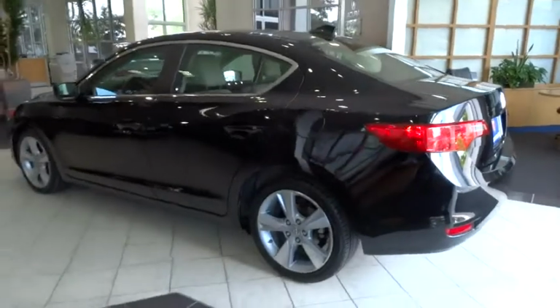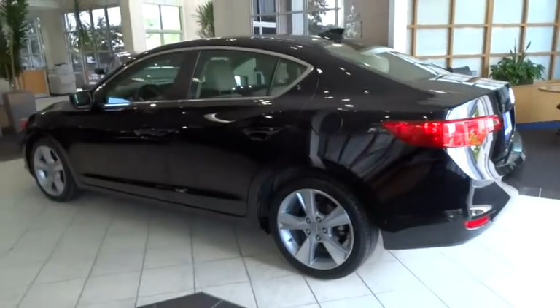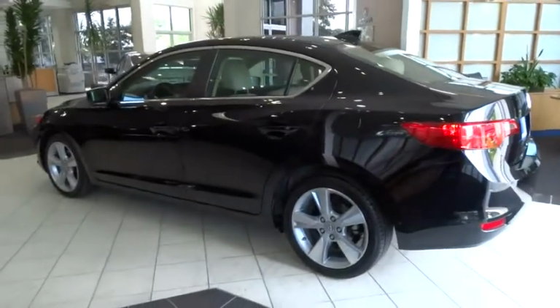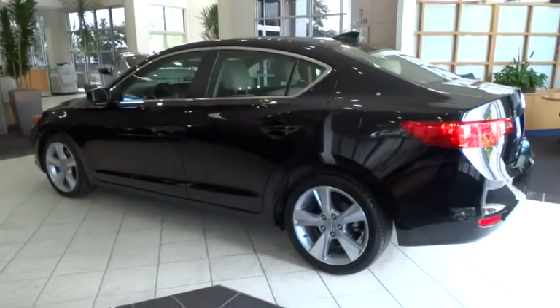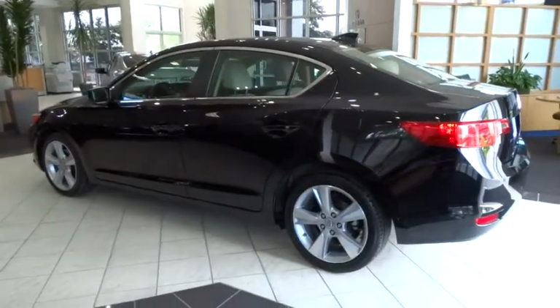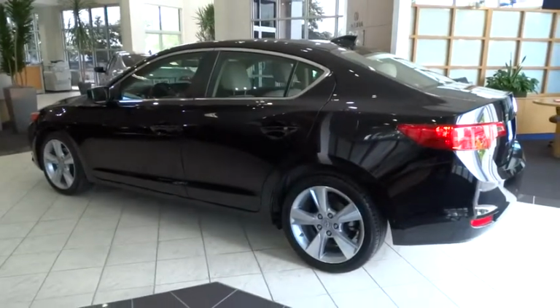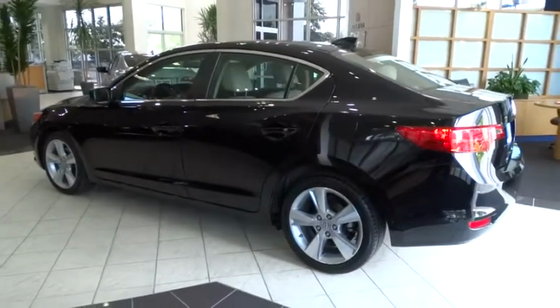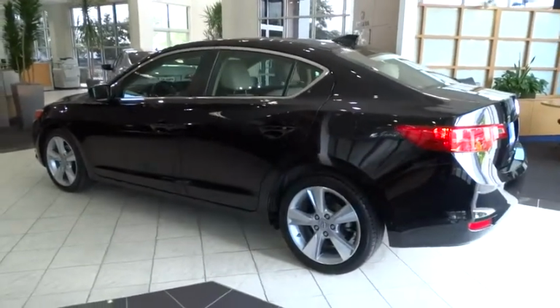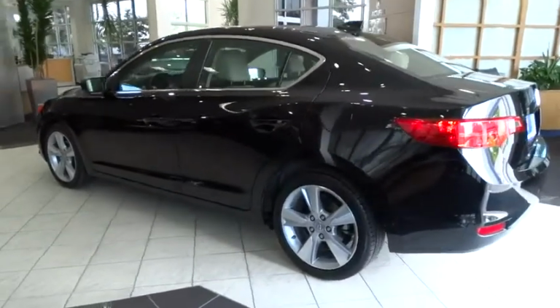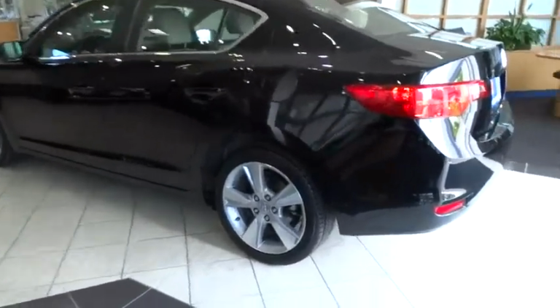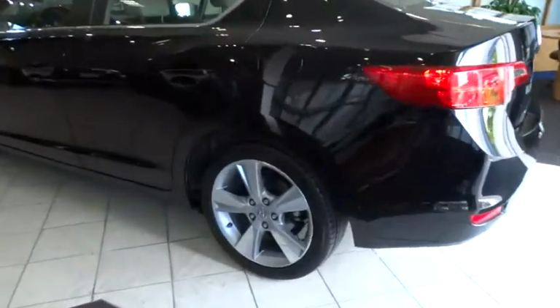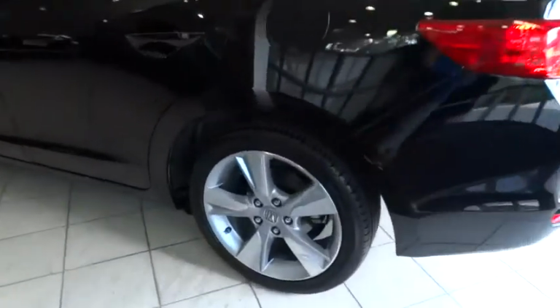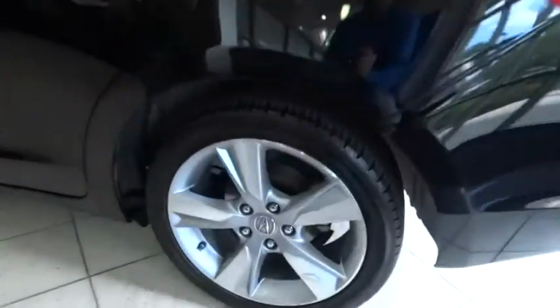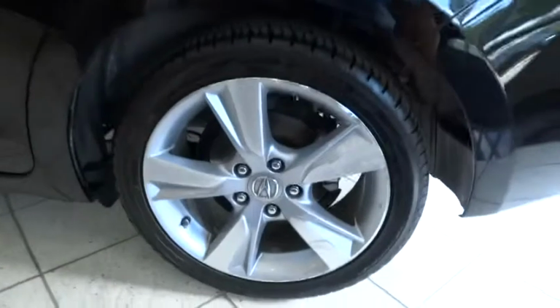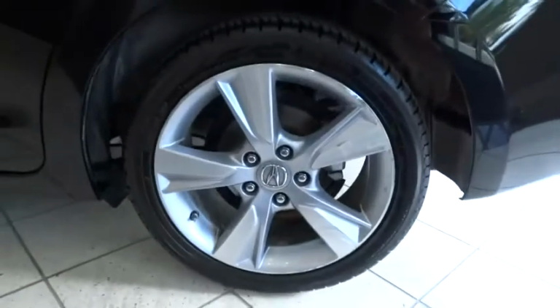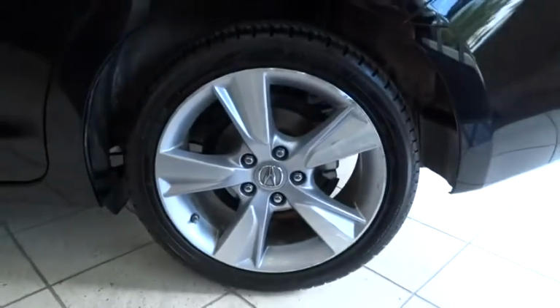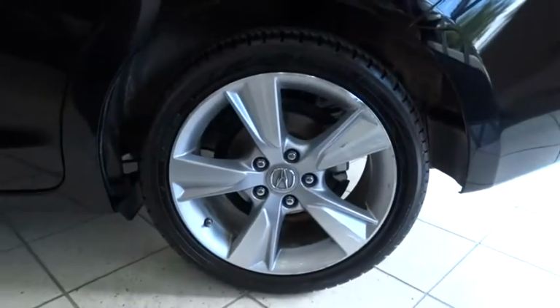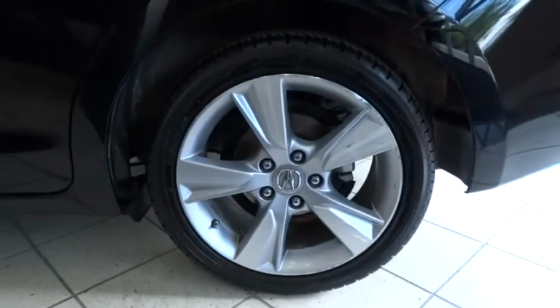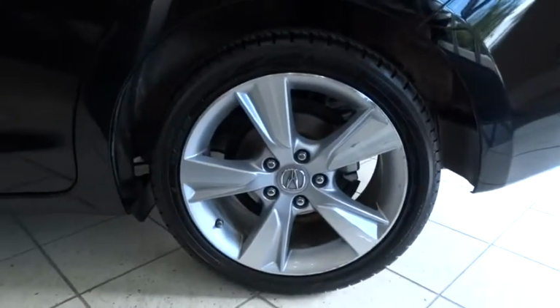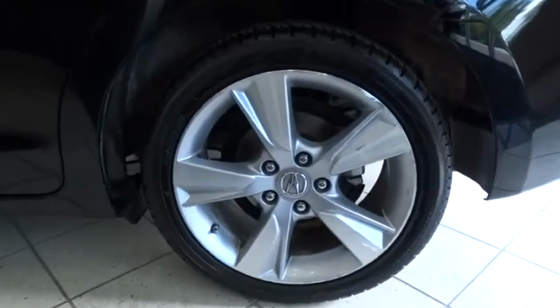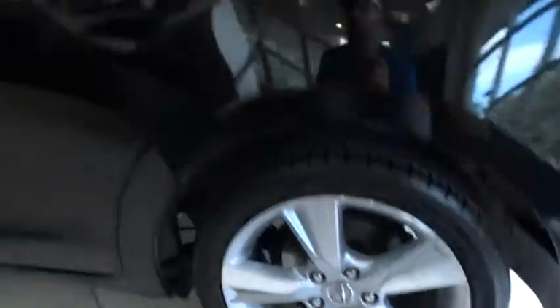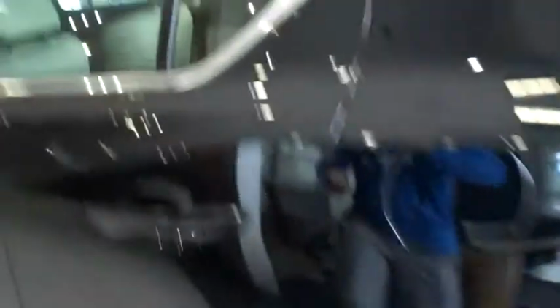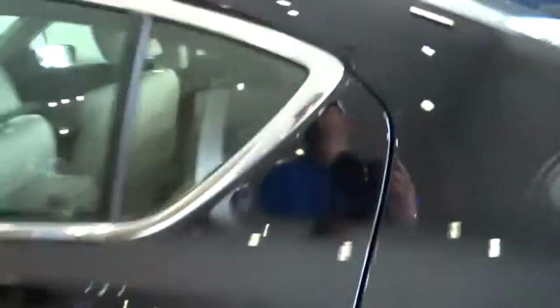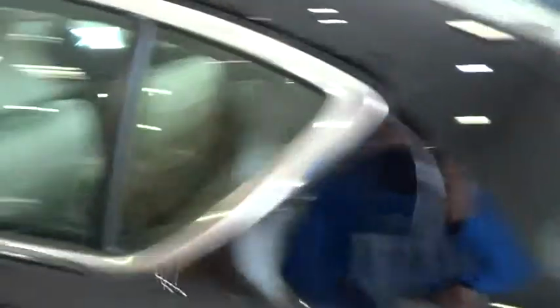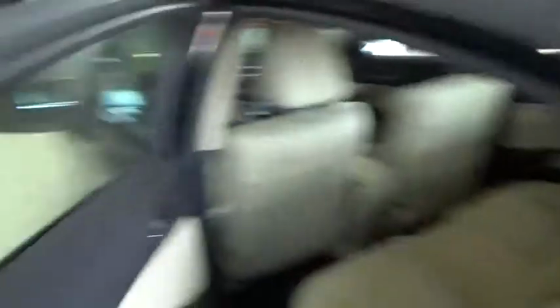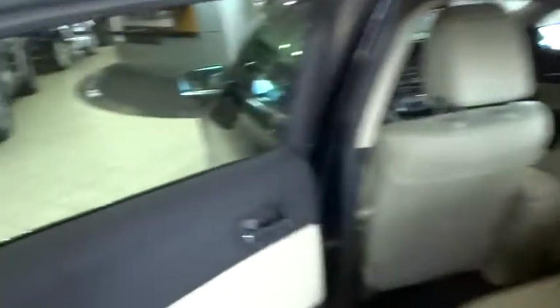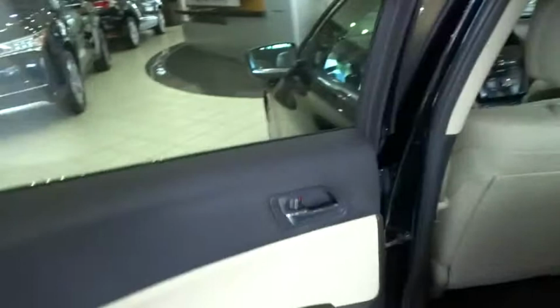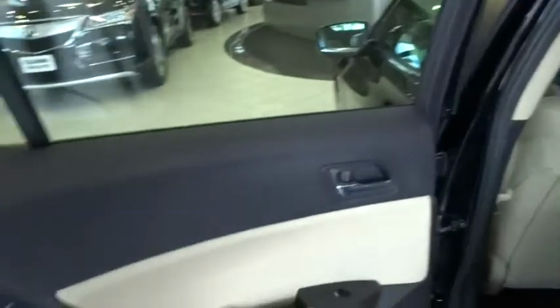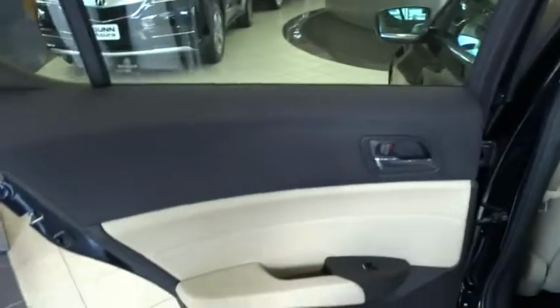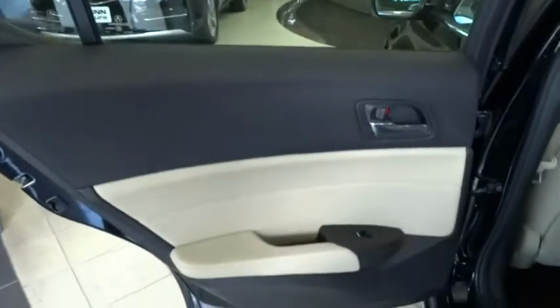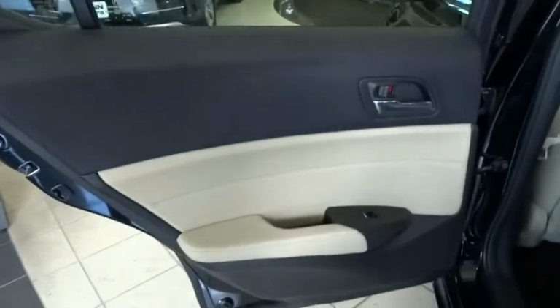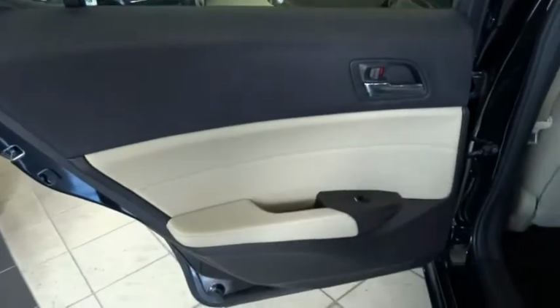Traction control, stability control, leather-wrapped steering wheel, Bluetooth, moonroof, power steering, adjustable steering wheel, driver airbag, auto-dimming rearview mirror, PPO.